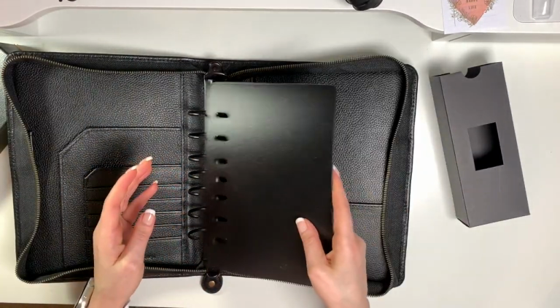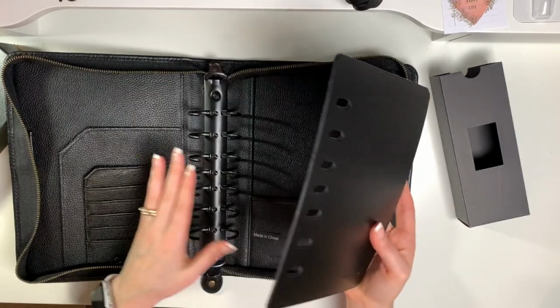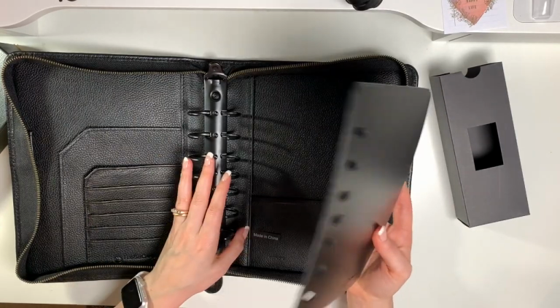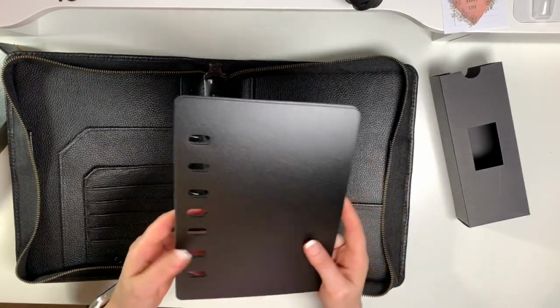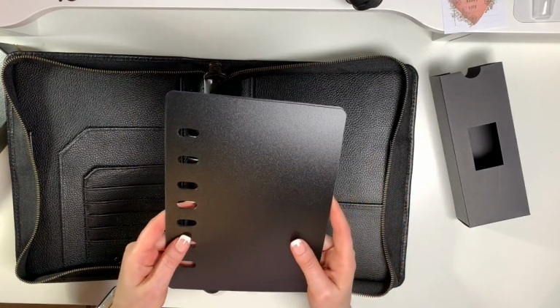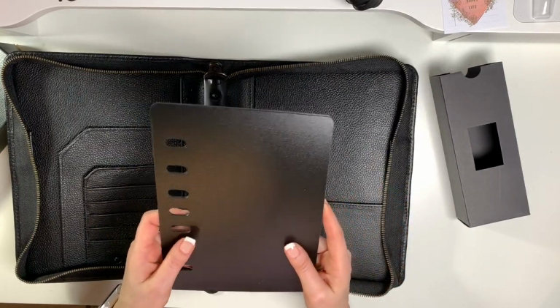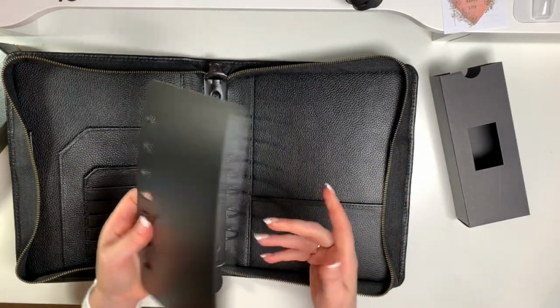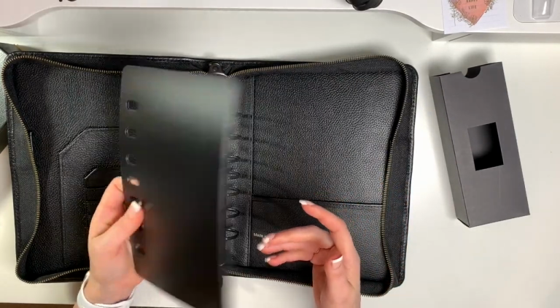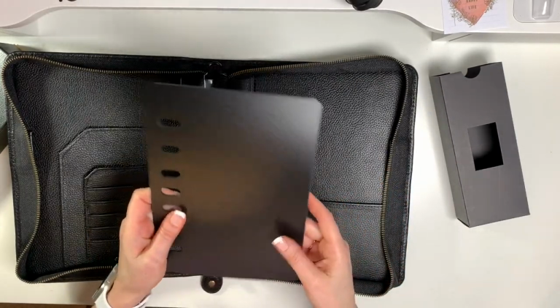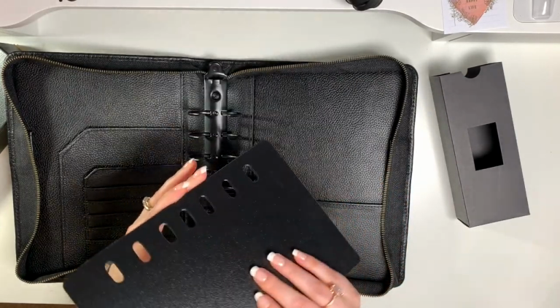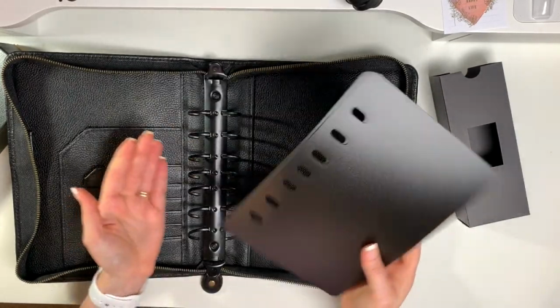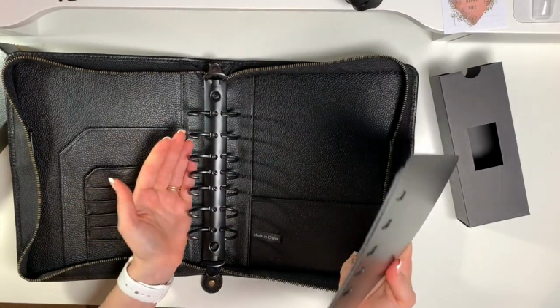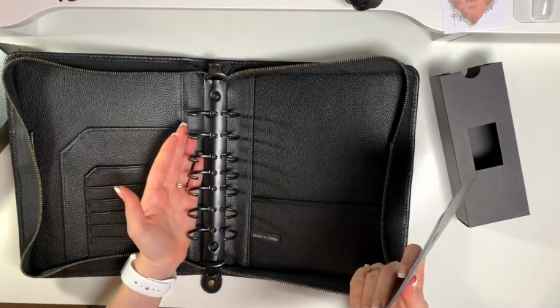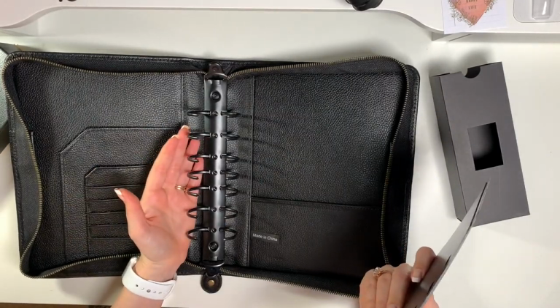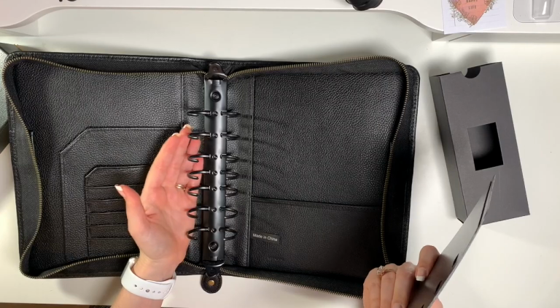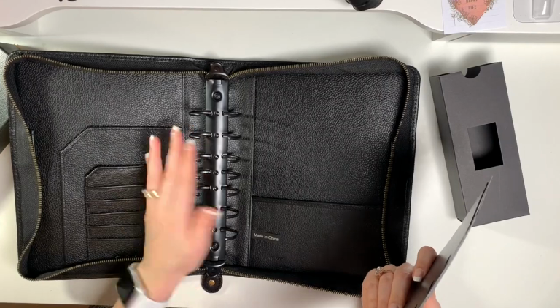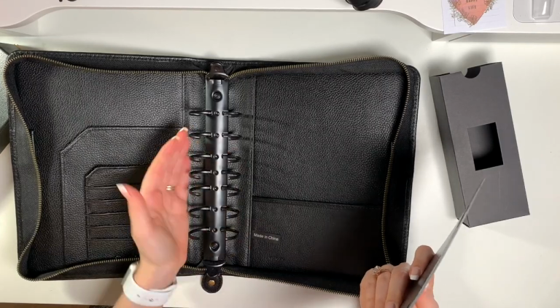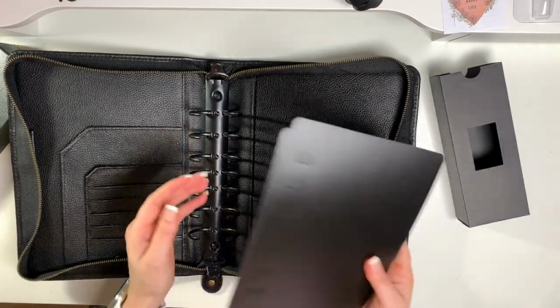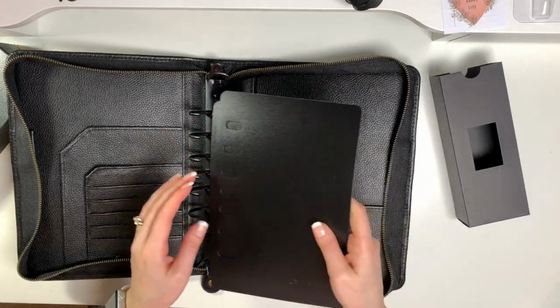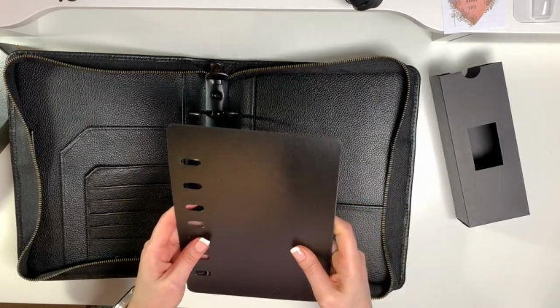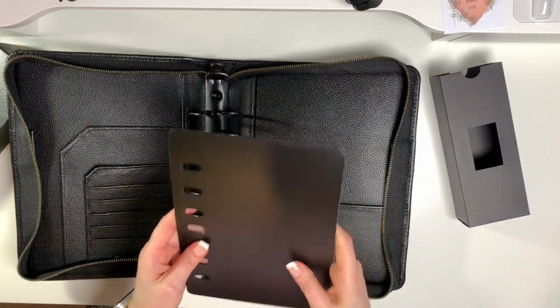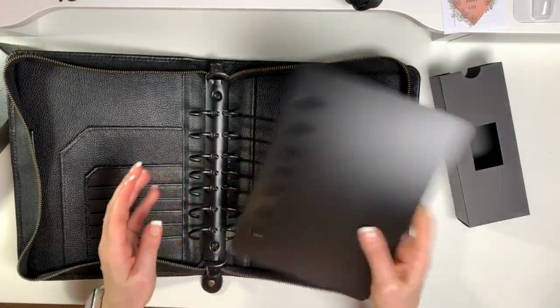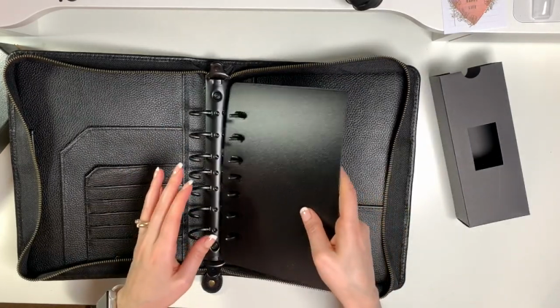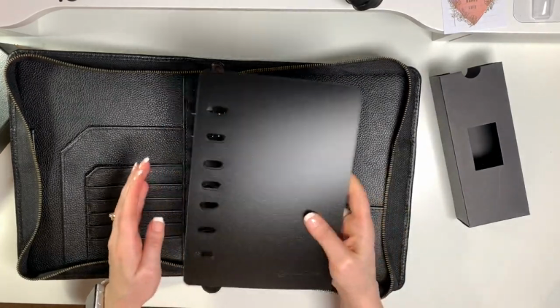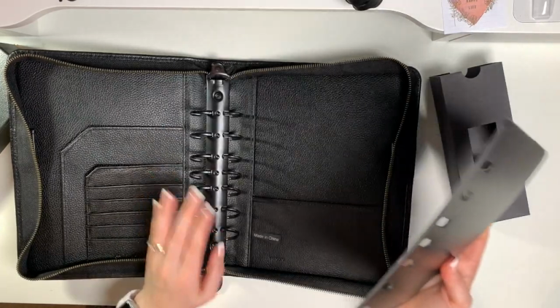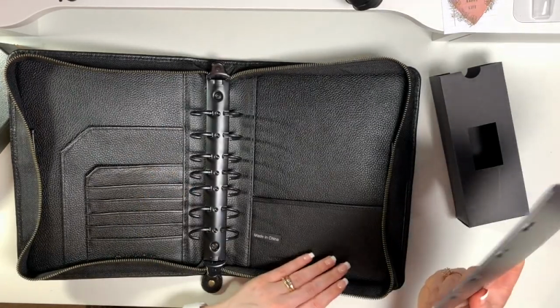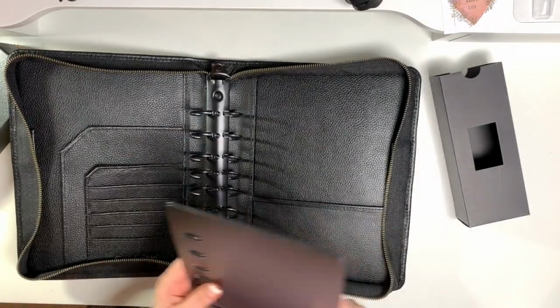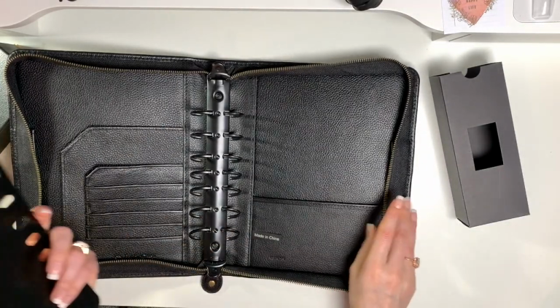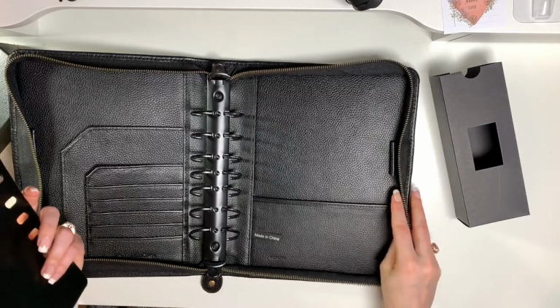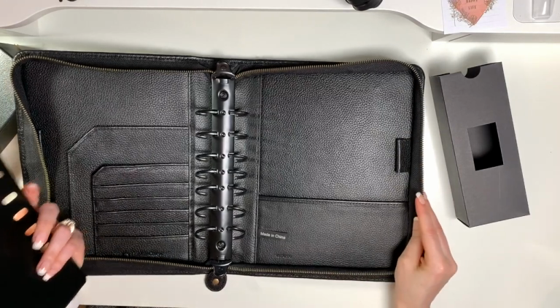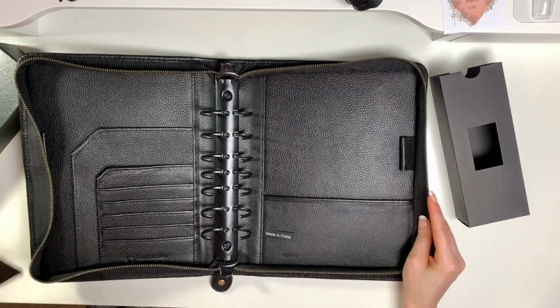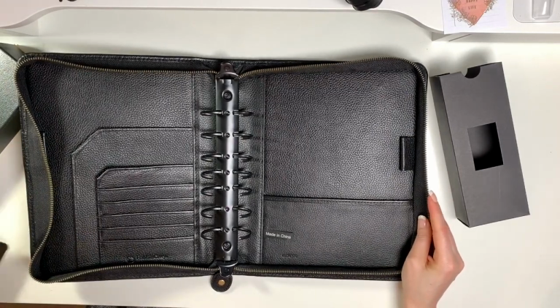All of their binders come with two page lifters. I've tried using a binder without these and I can't believe what a difference they make — they keep your pages from getting caught under the rings and prevent curling. These are definitely a must-have; I'm glad they include them.